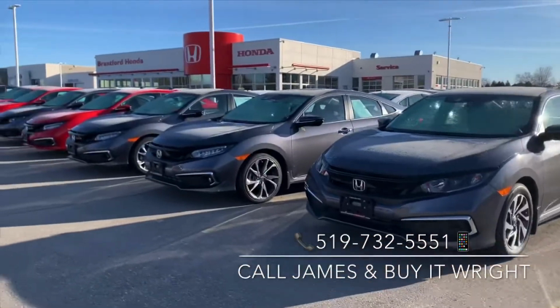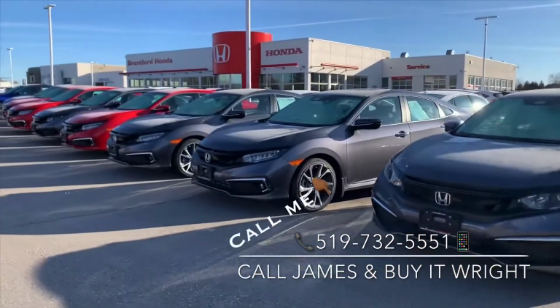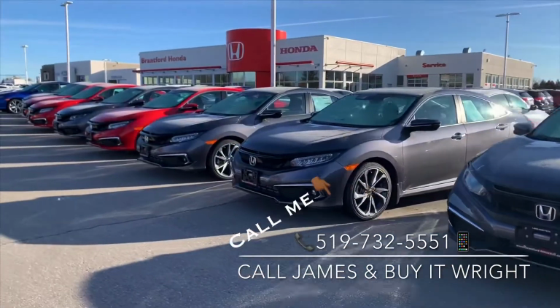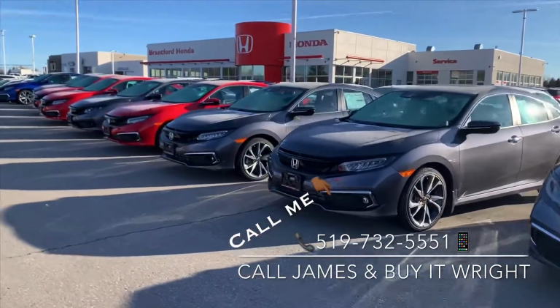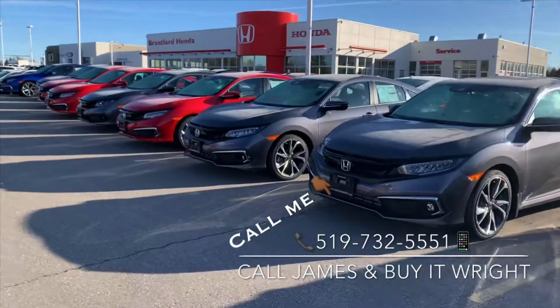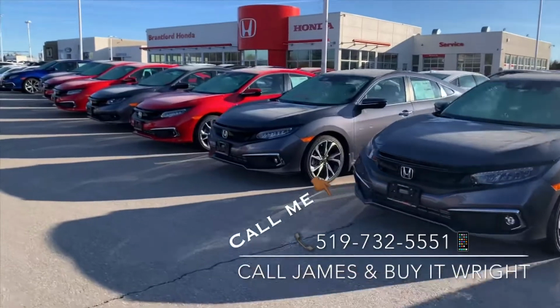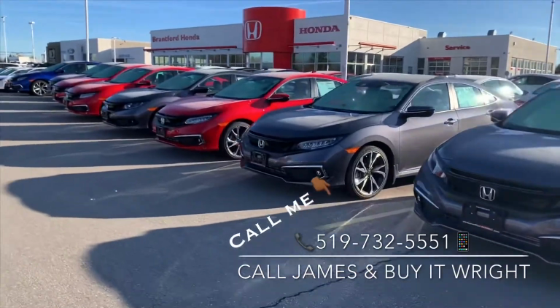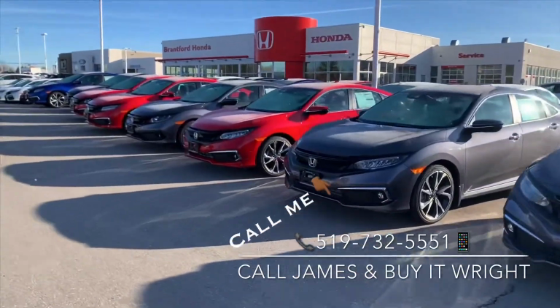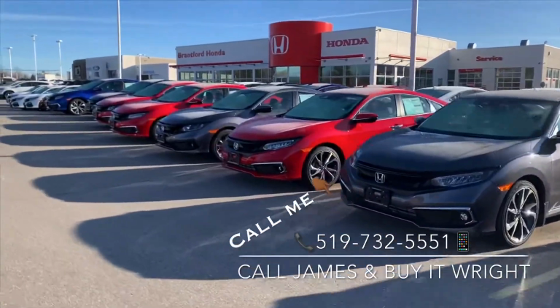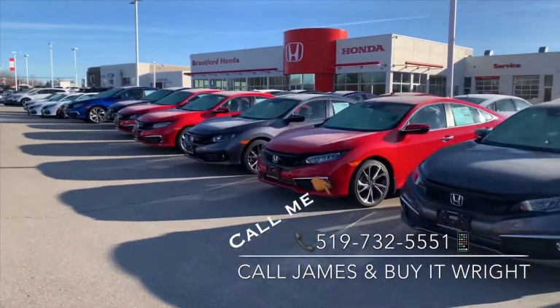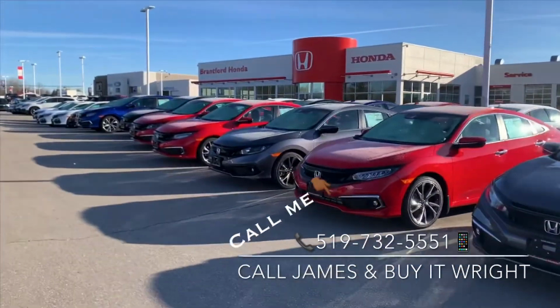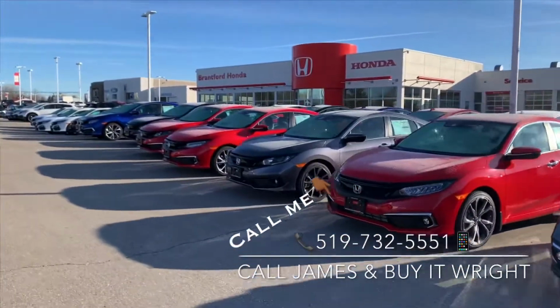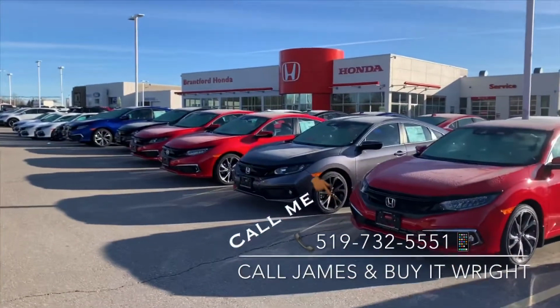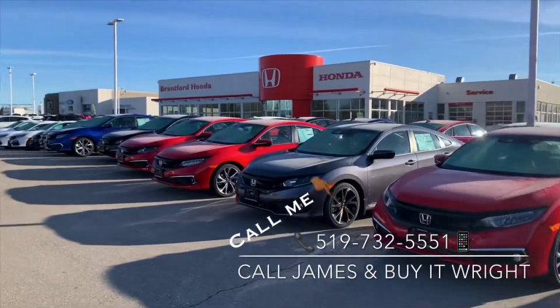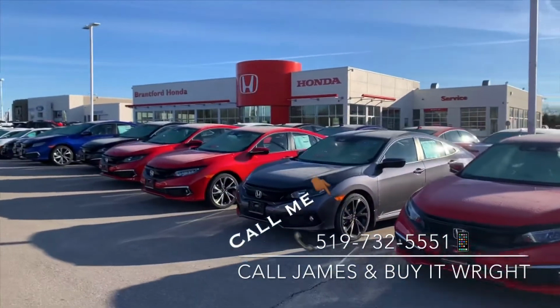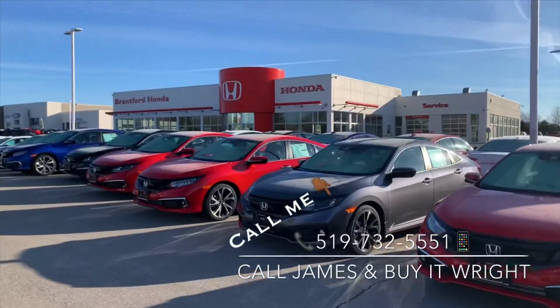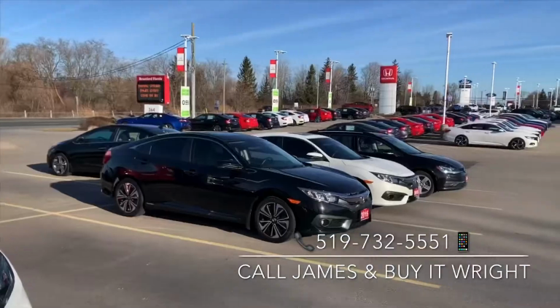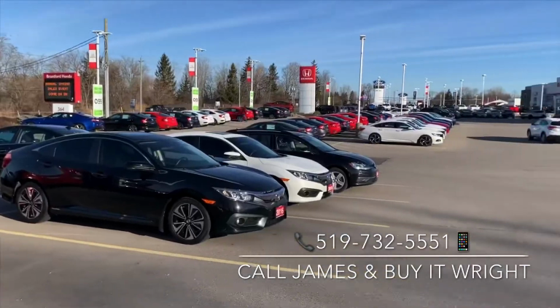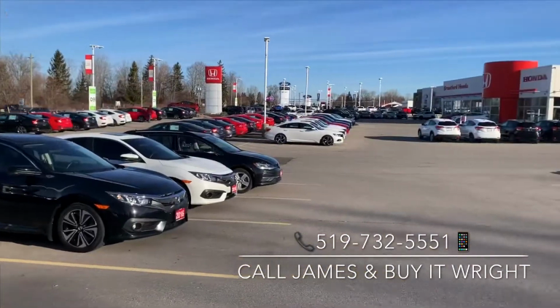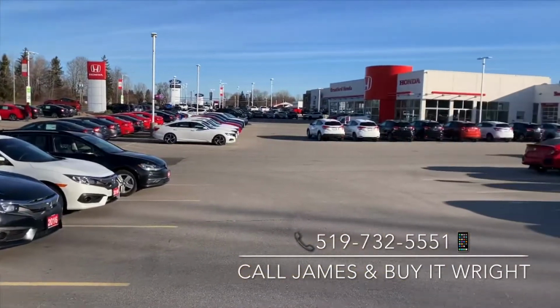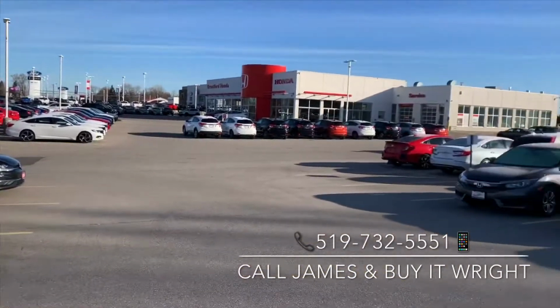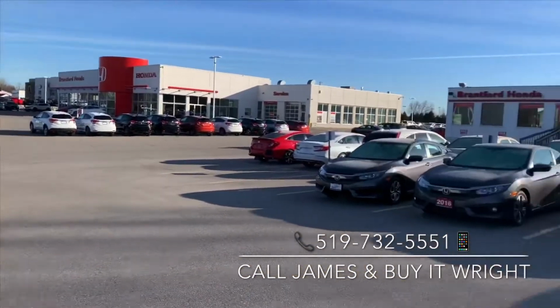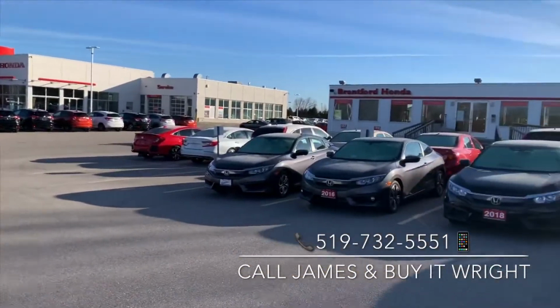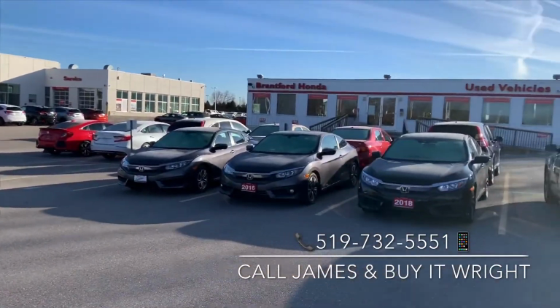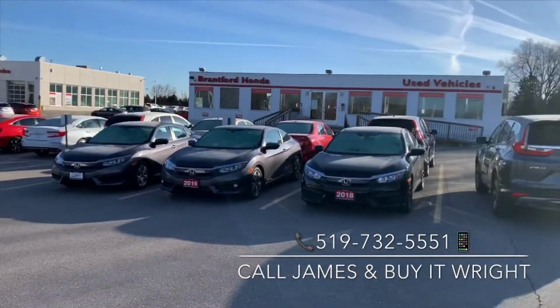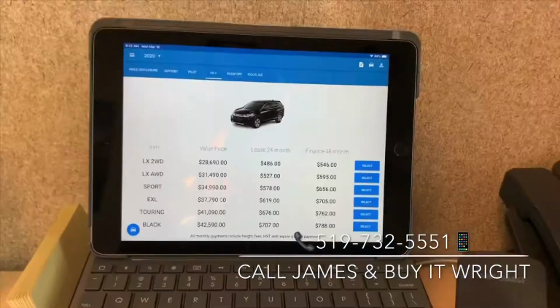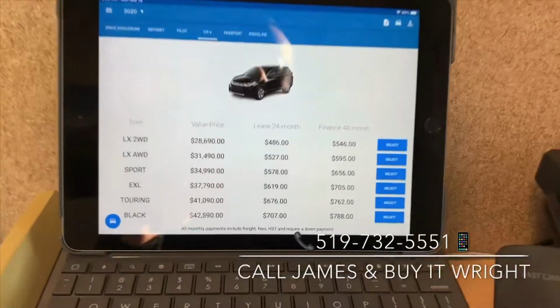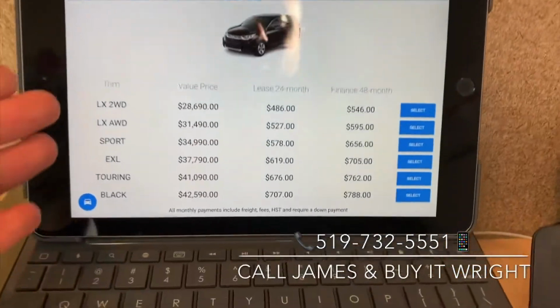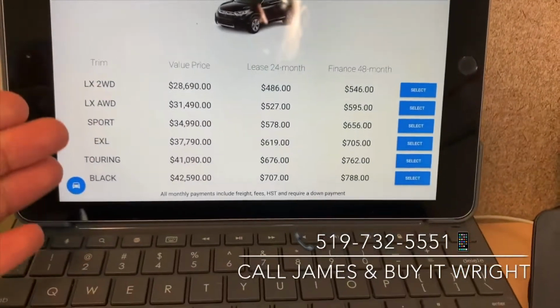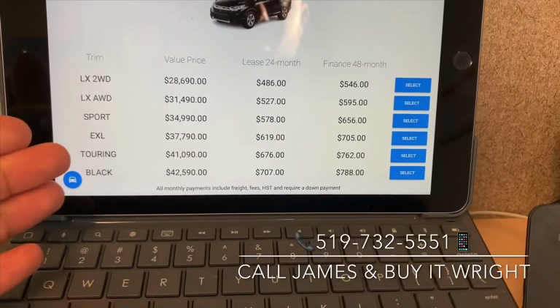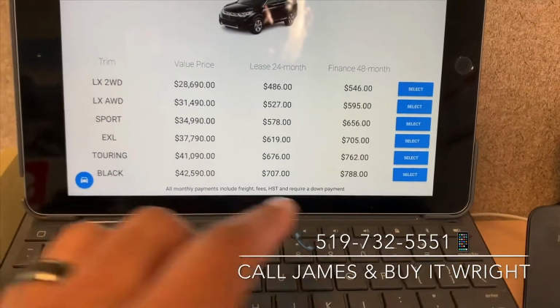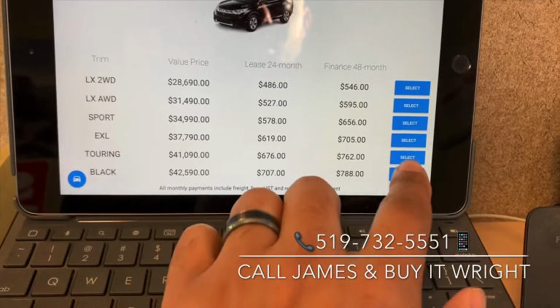The first step is simple — just give me a call or shoot me a text on my personal line: 519-732-5551. I do sell both new and pre-owned vehicles. The first thing we'll do over the phone is discuss the functionality and affordability that you're looking for in a vehicle.